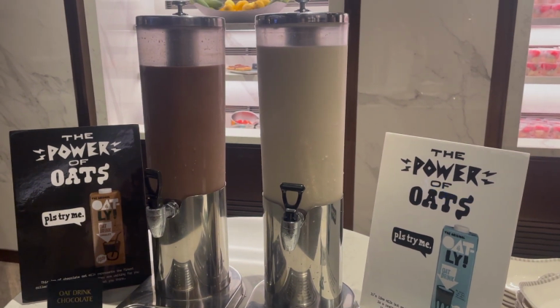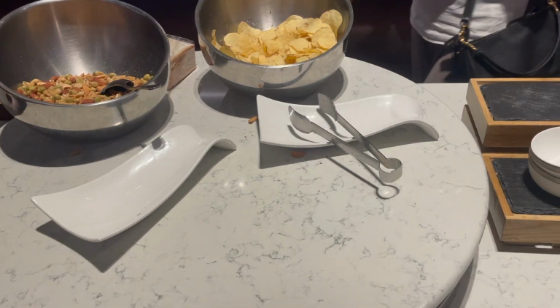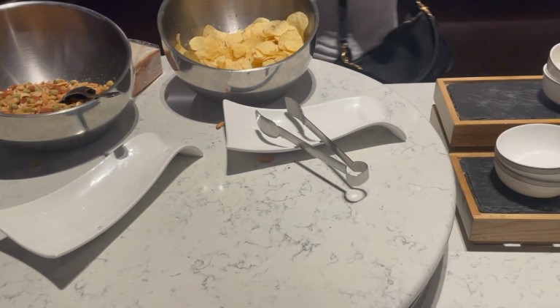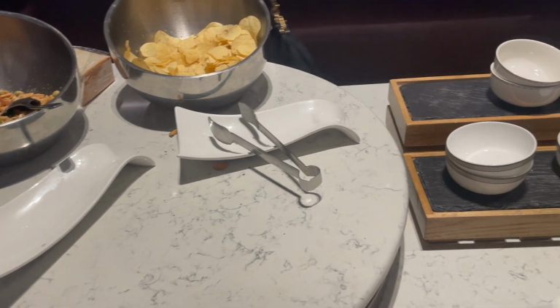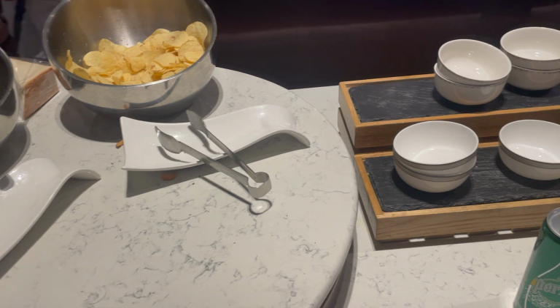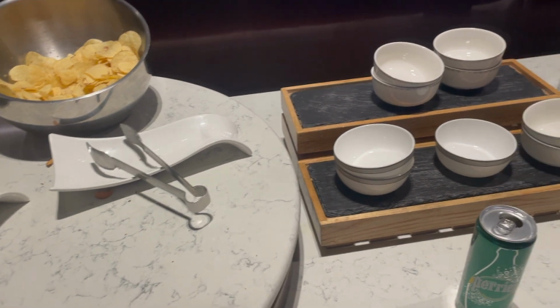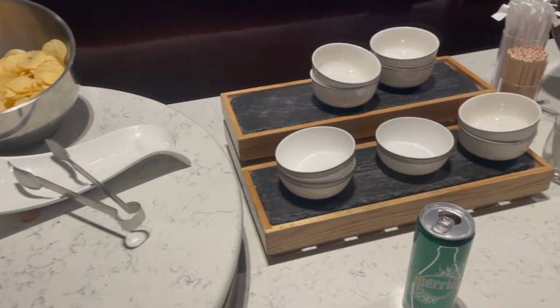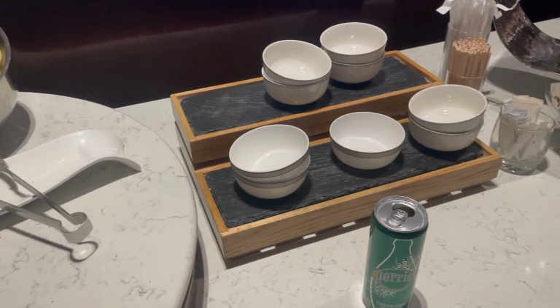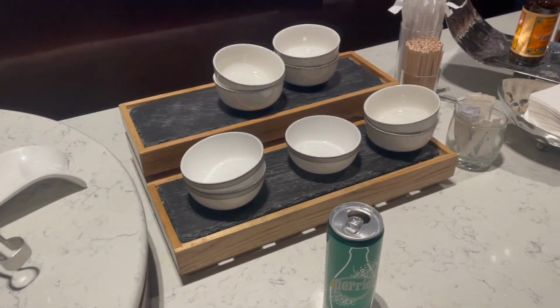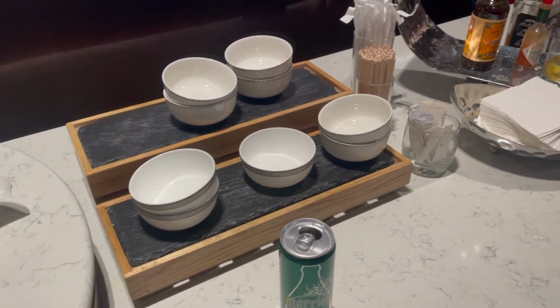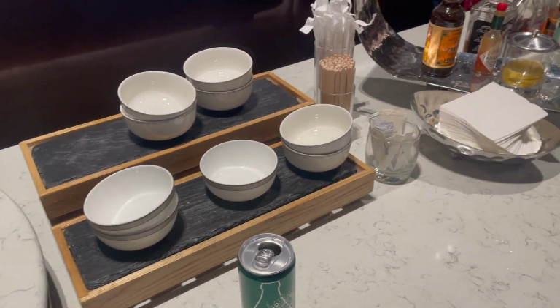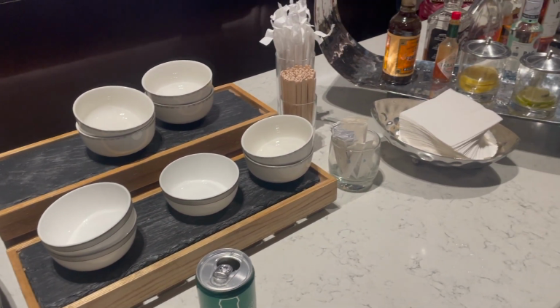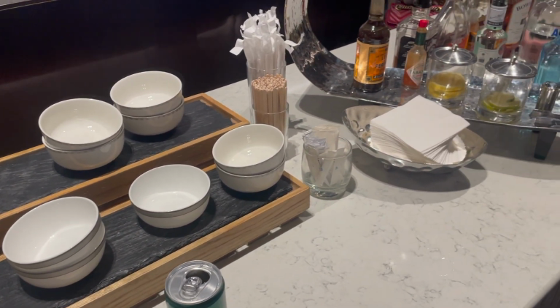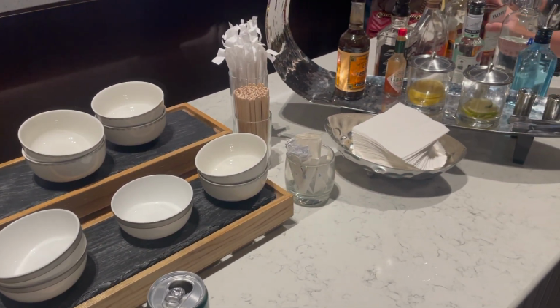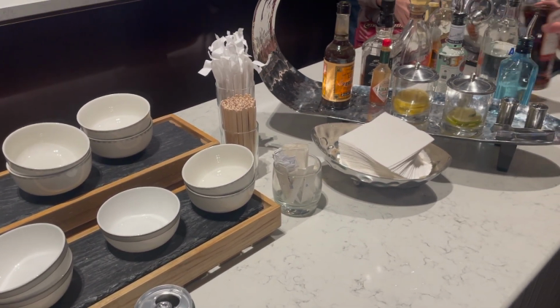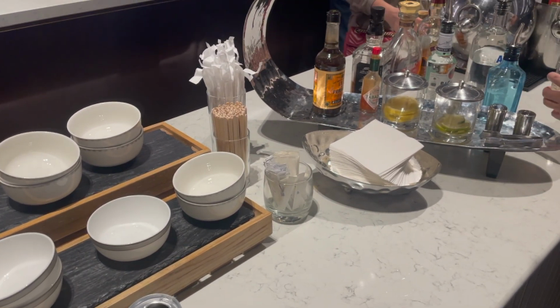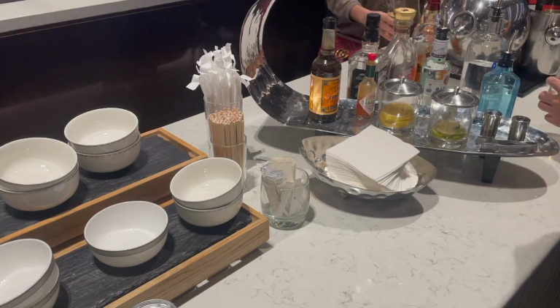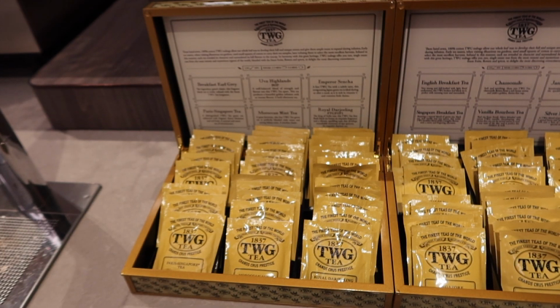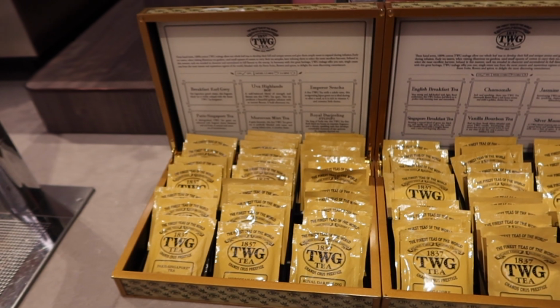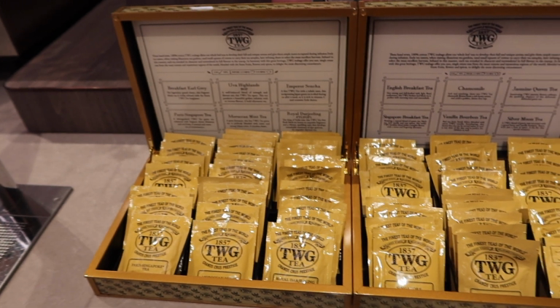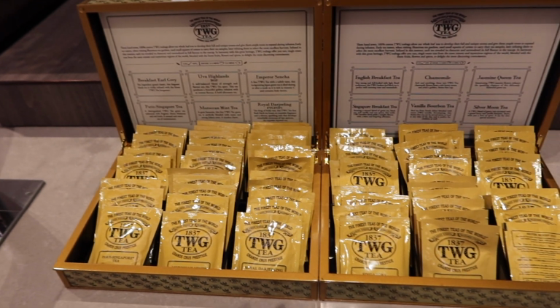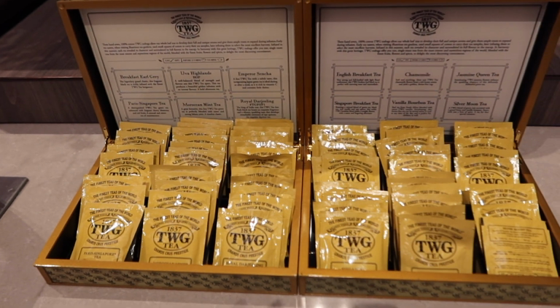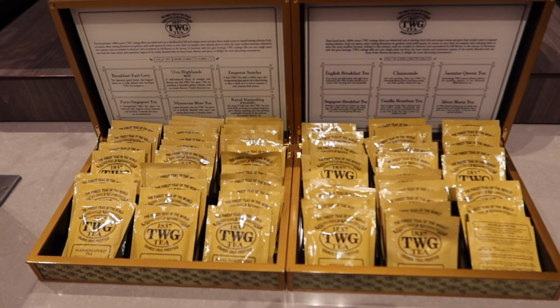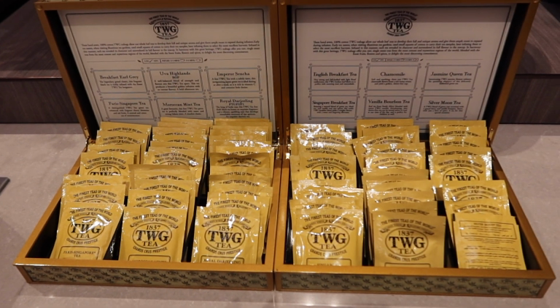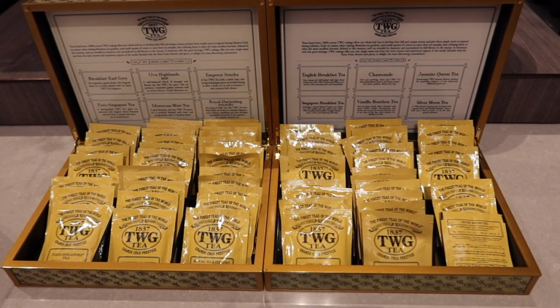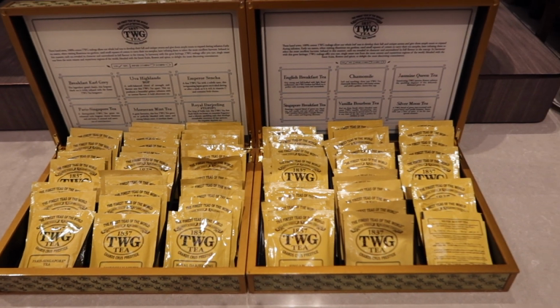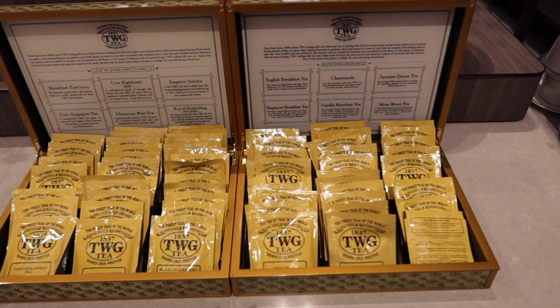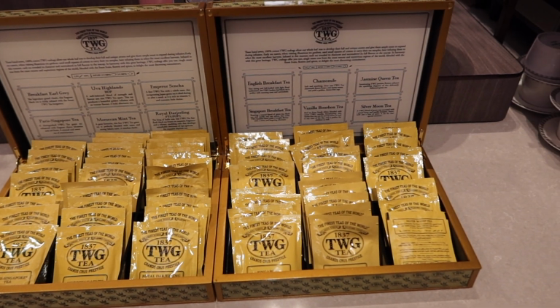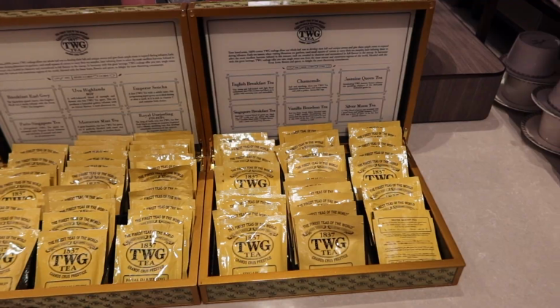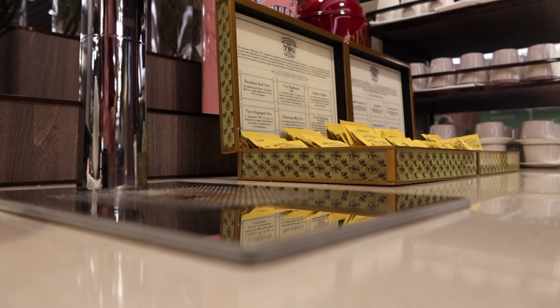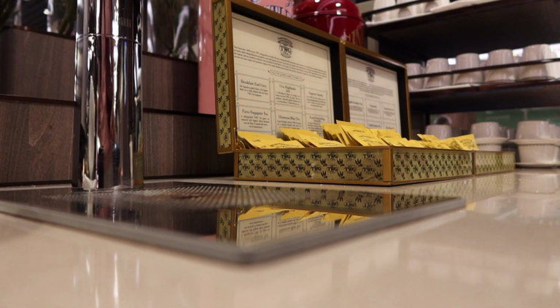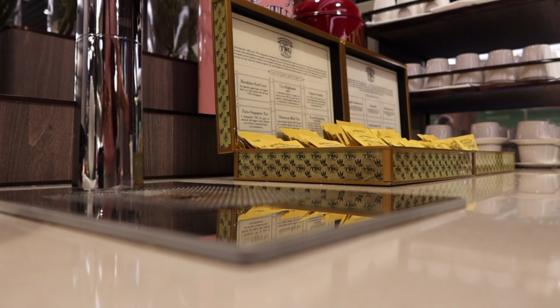And then they also had an alcohol section with your snacks like peanuts, chips and then a whole range of alcohol. And then this was my best part — they had a variety of TWG tea.